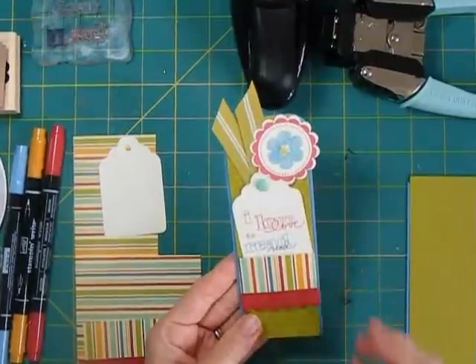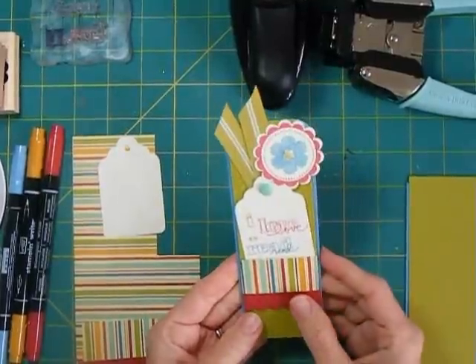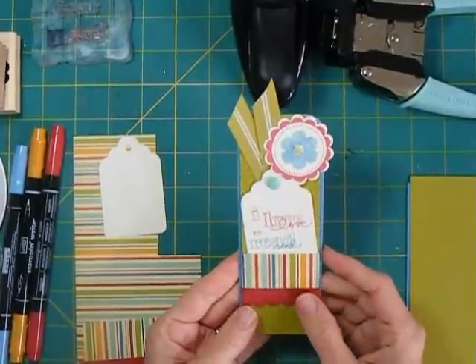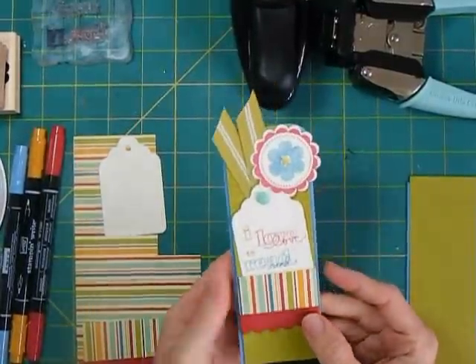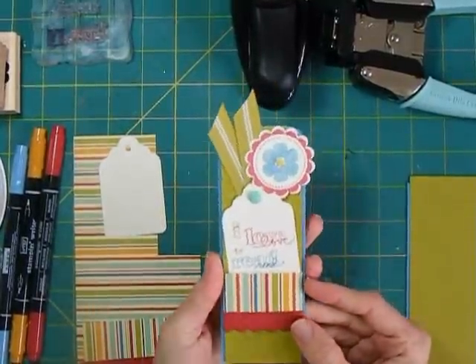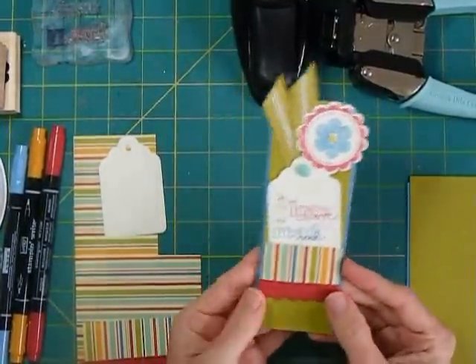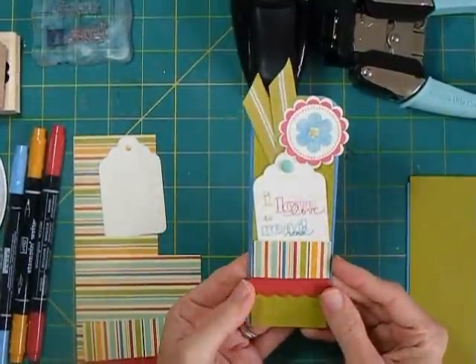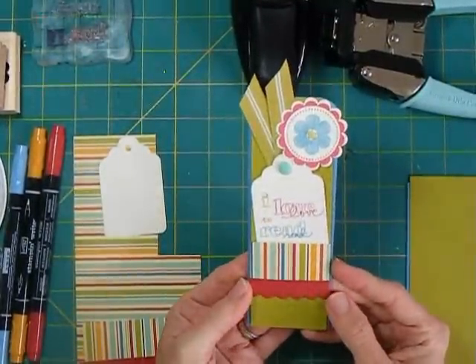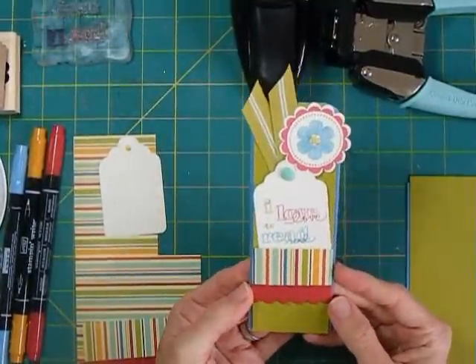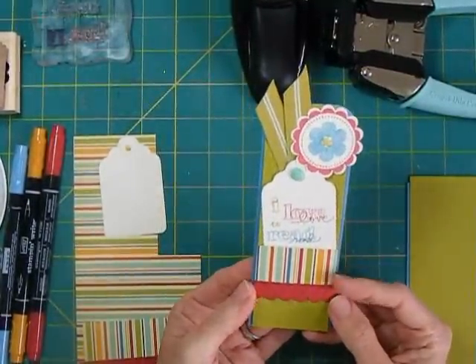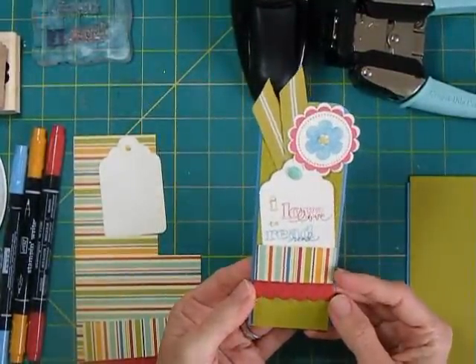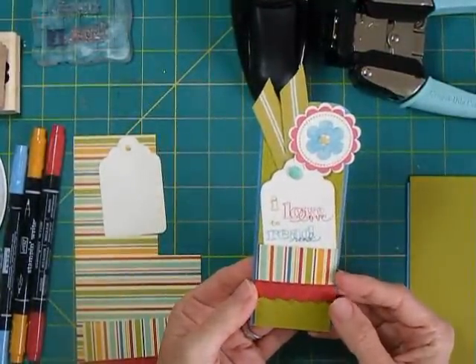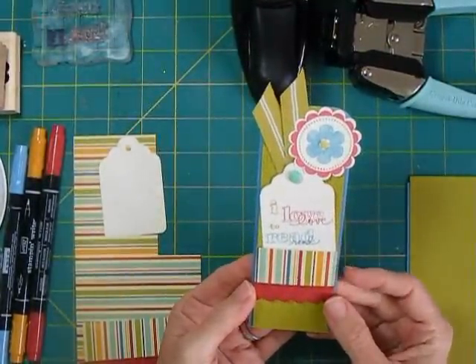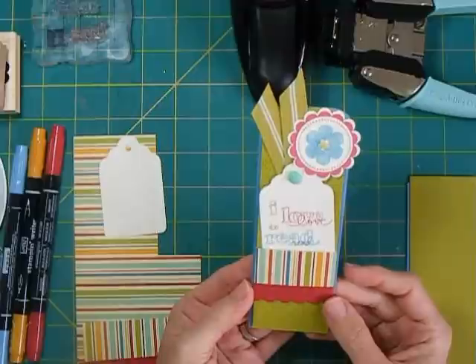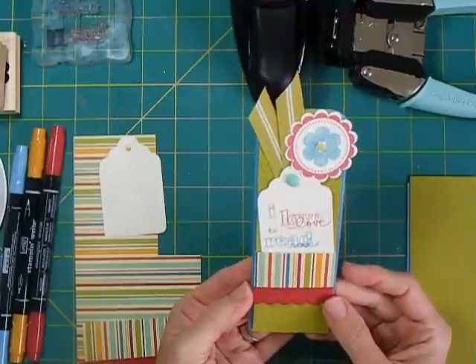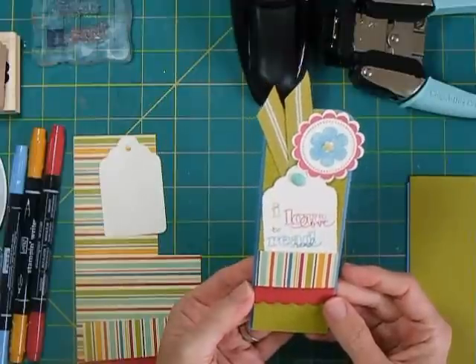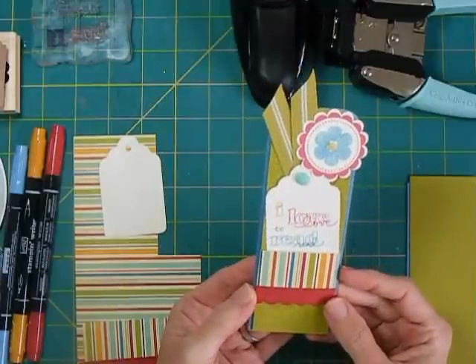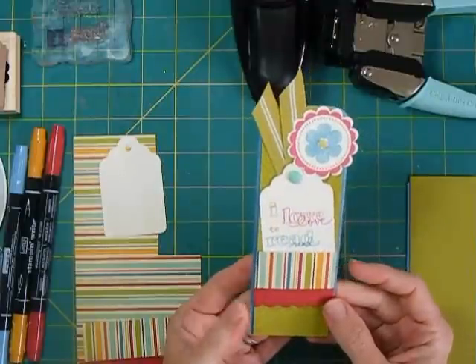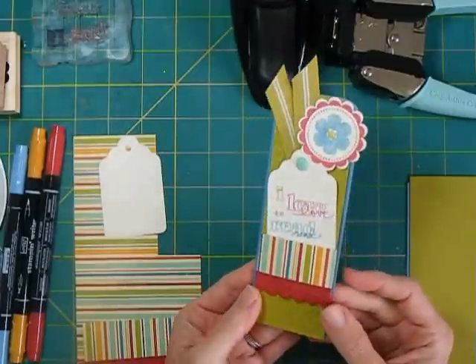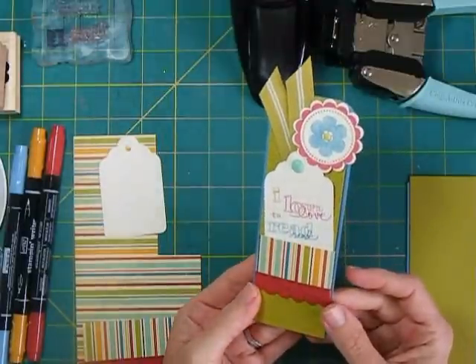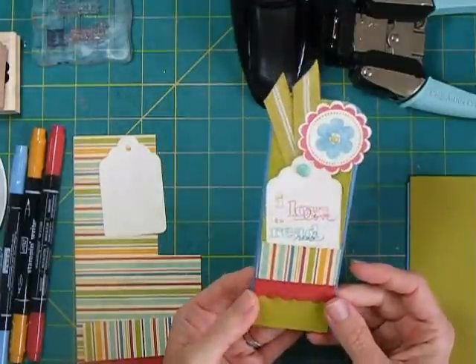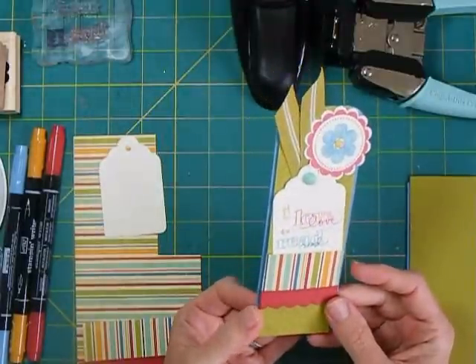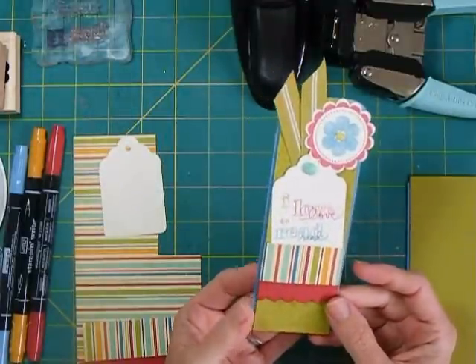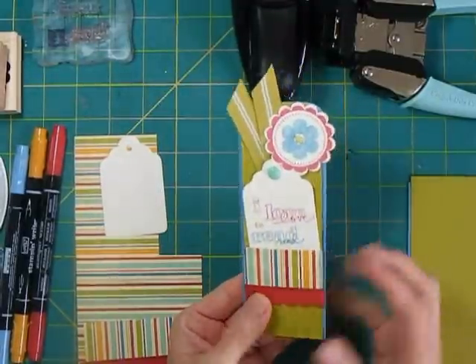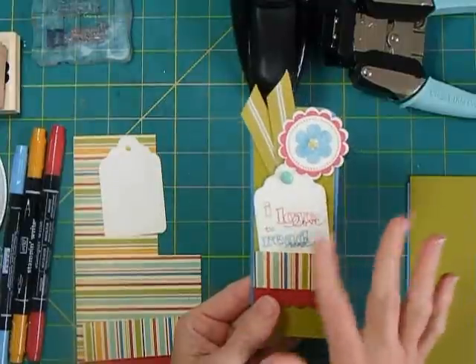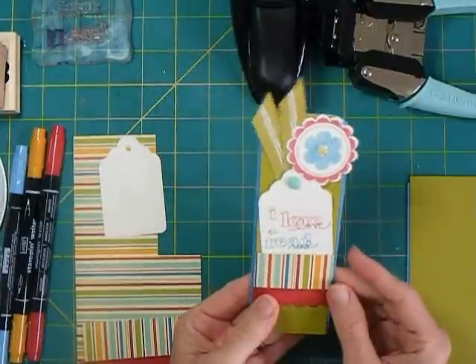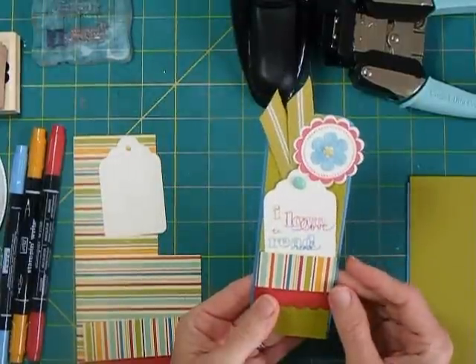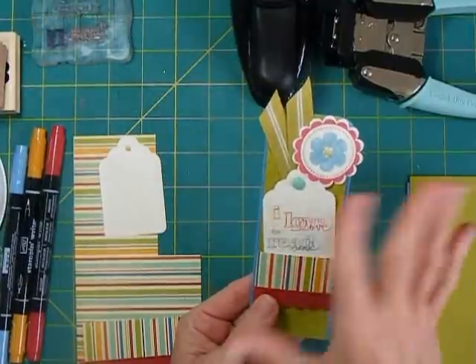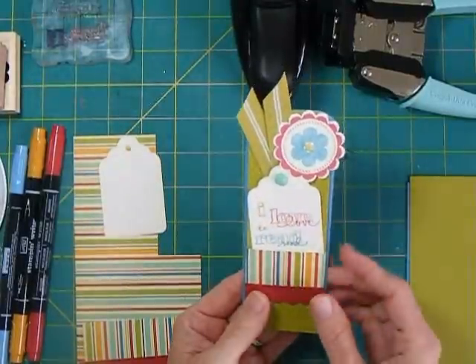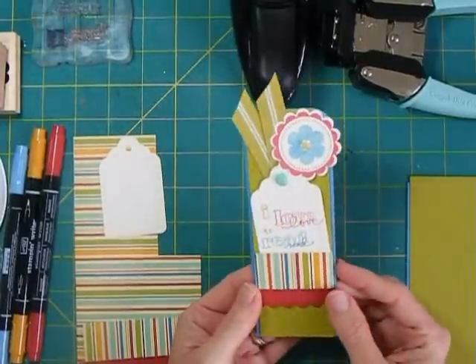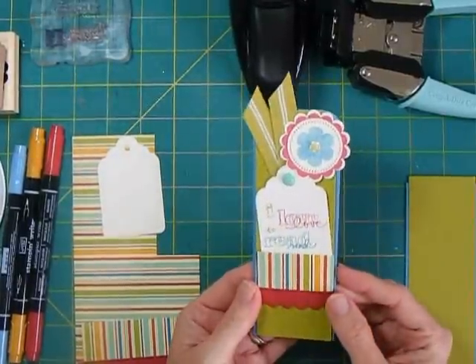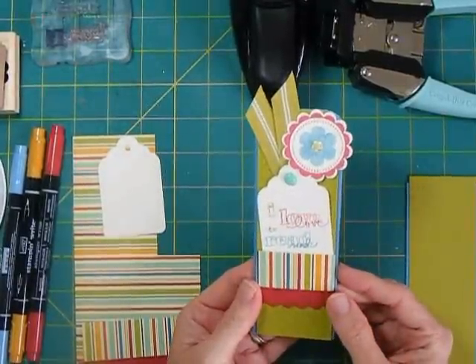Hi, today I'm going to make this bookmark. I think this would be a good part of a teacher's gift, or a good gift to students or young people for their summer reading. You could substitute other words and papers and really make it for anybody.